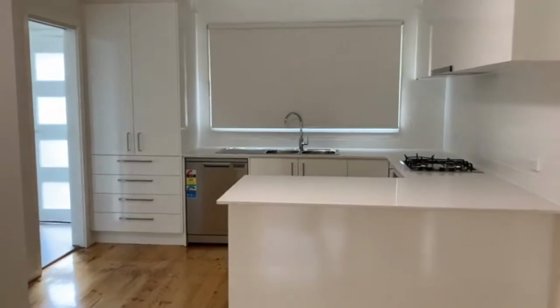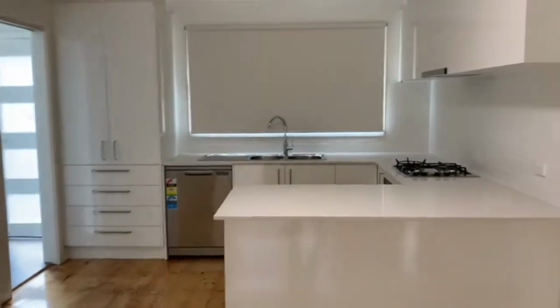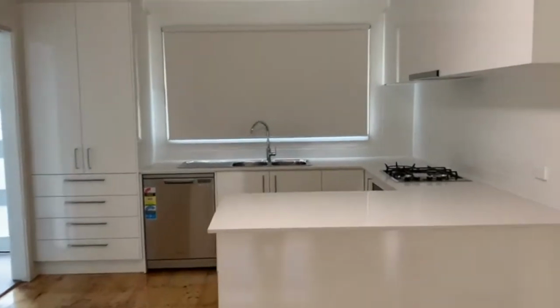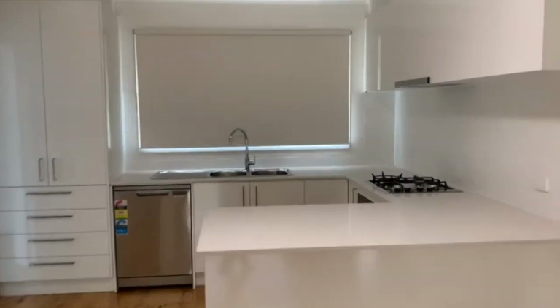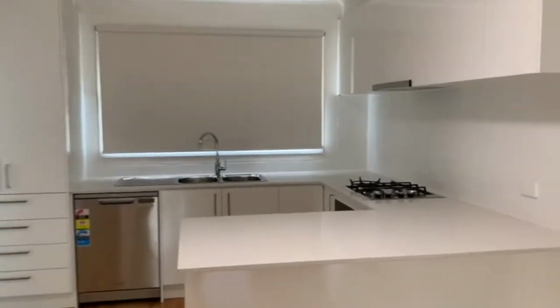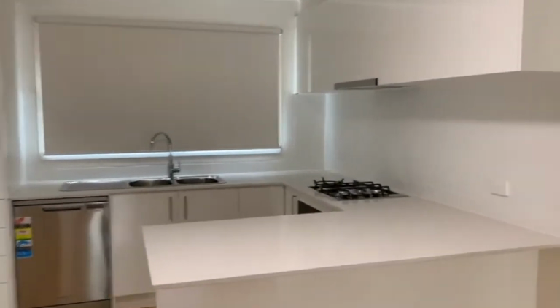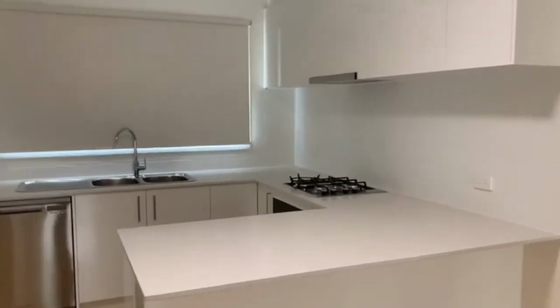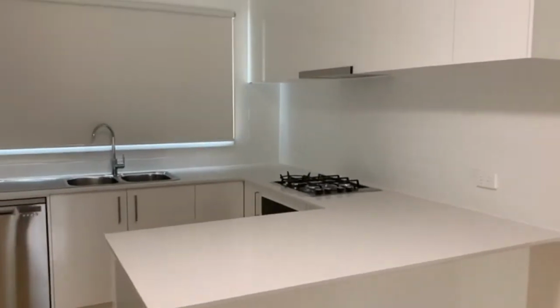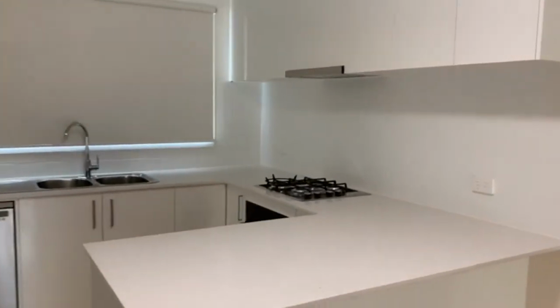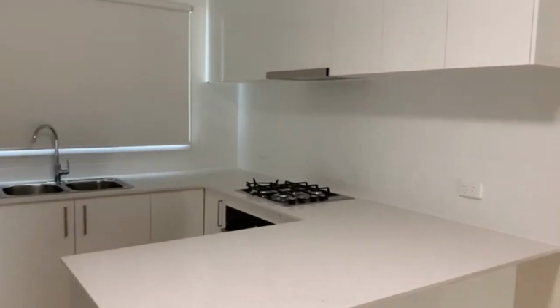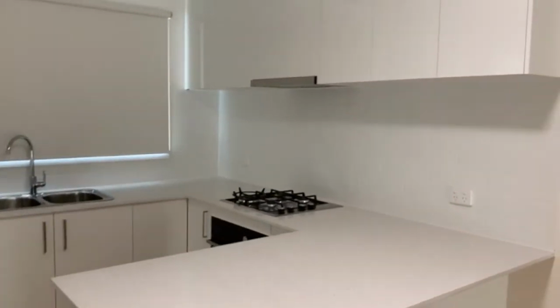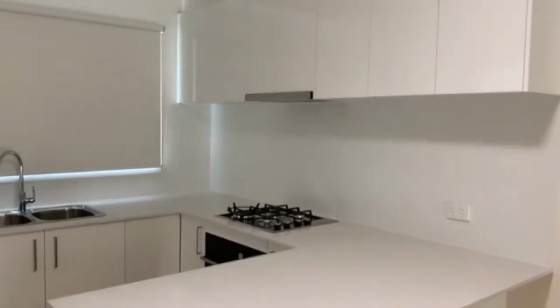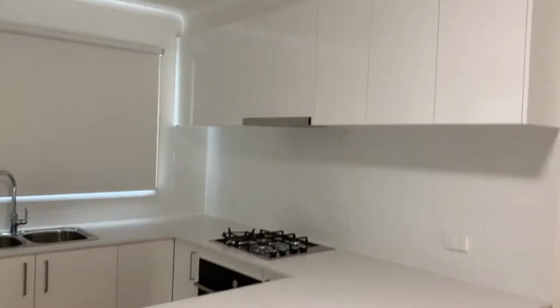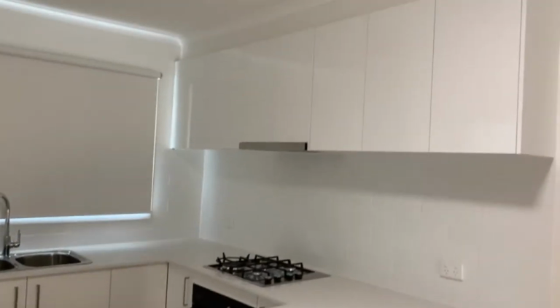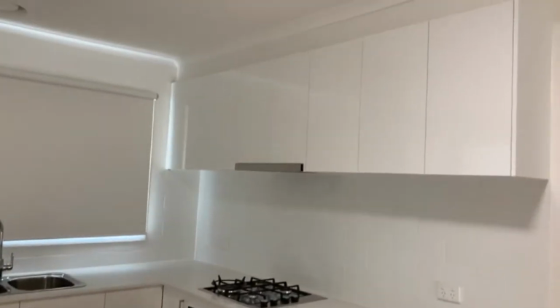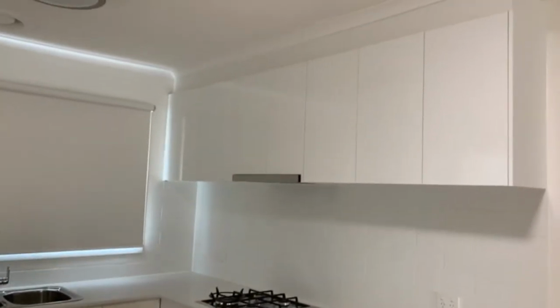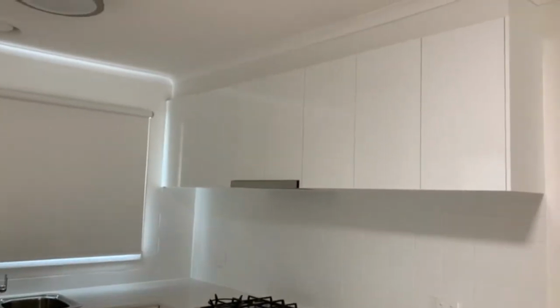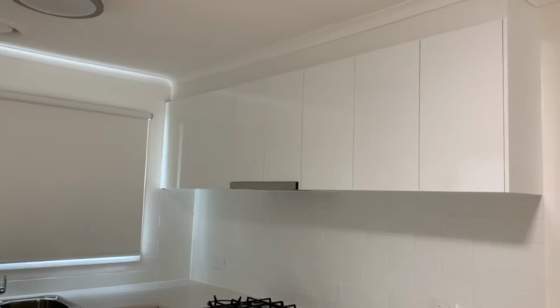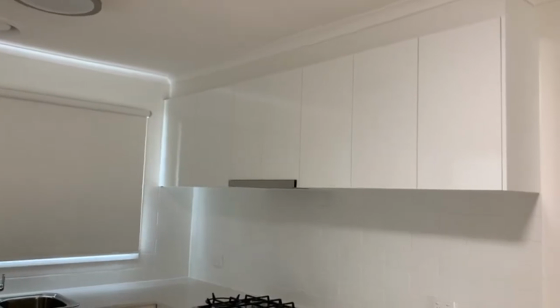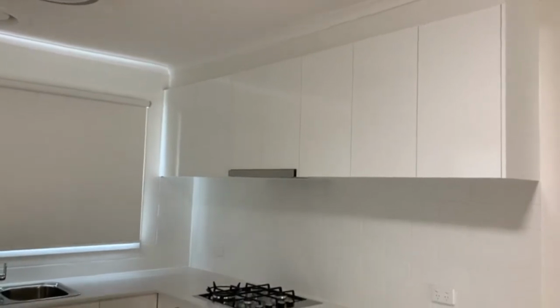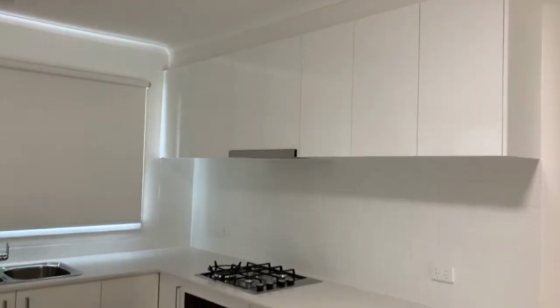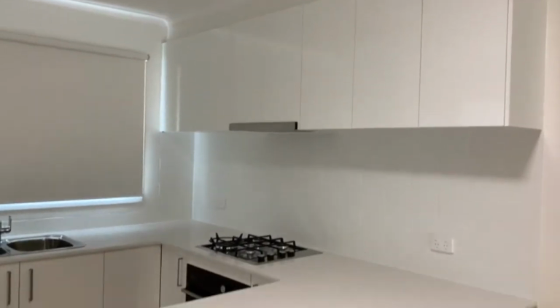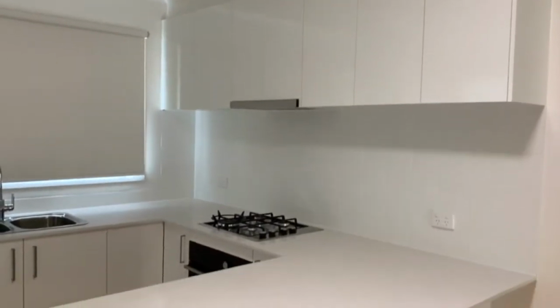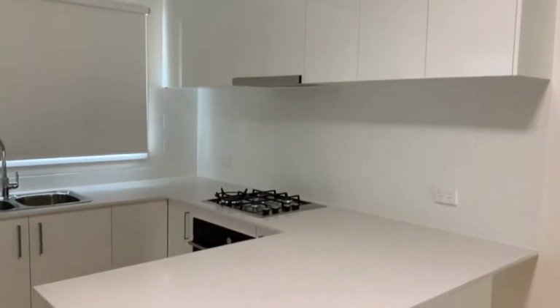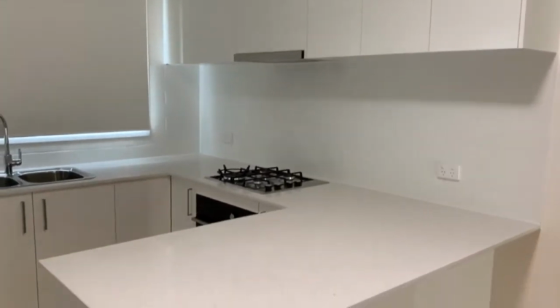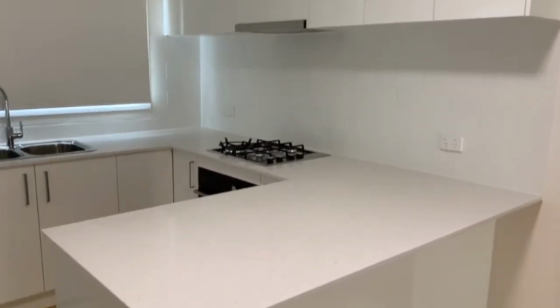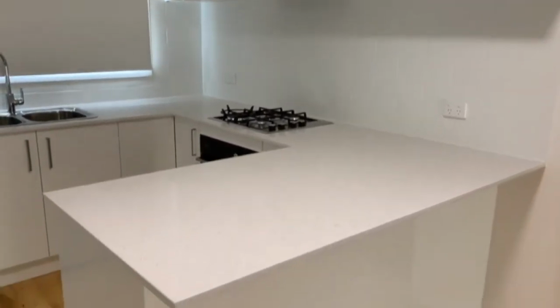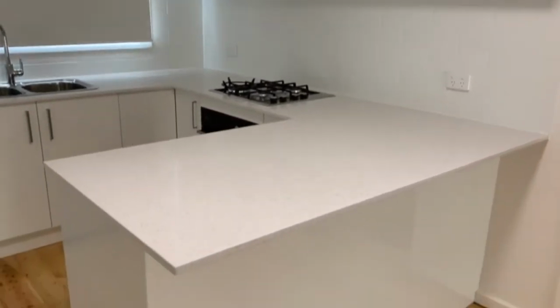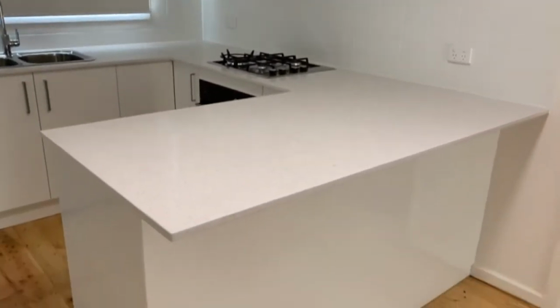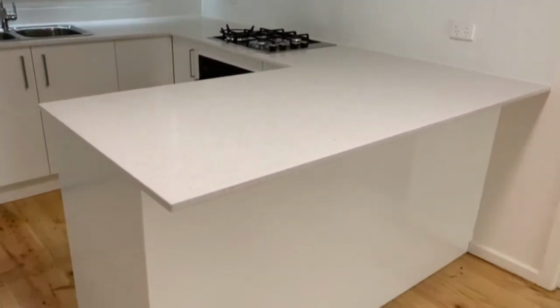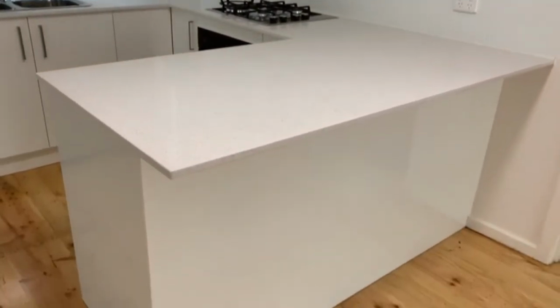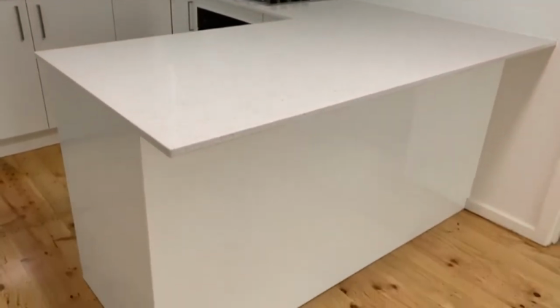Here we have the modern kitchen that includes caesar stone bench tops, a gas cooktop, range hood, electric oven, dishwasher and plenty of cupboard and pantry space.